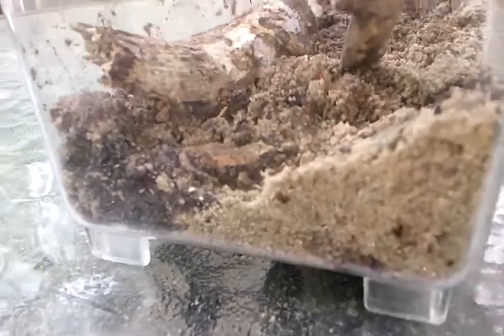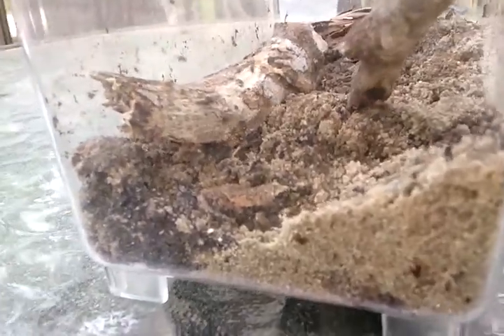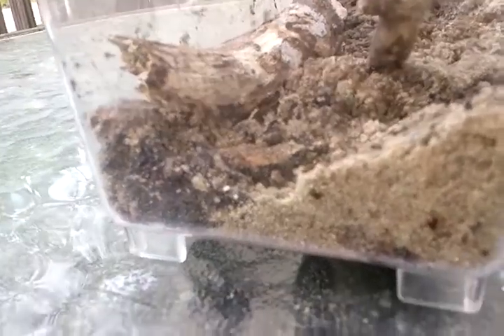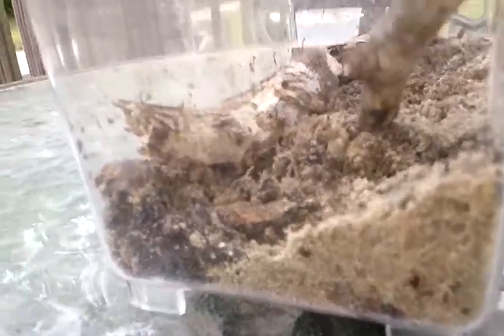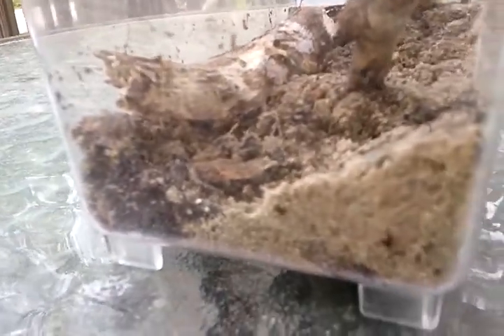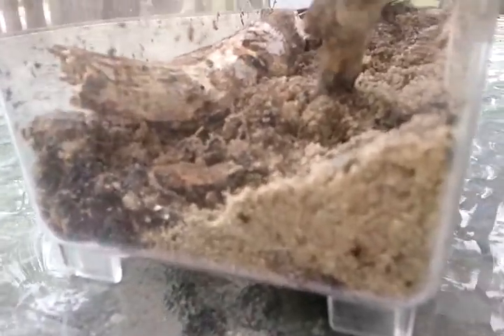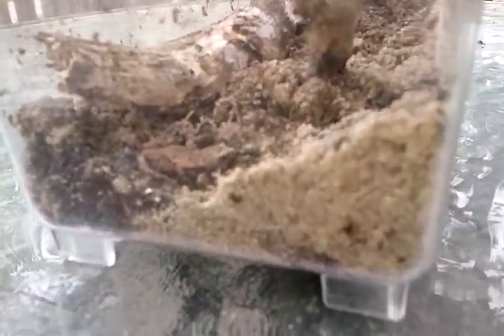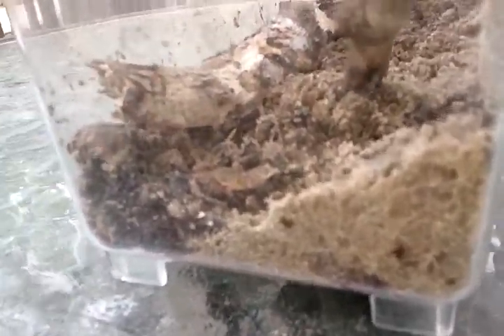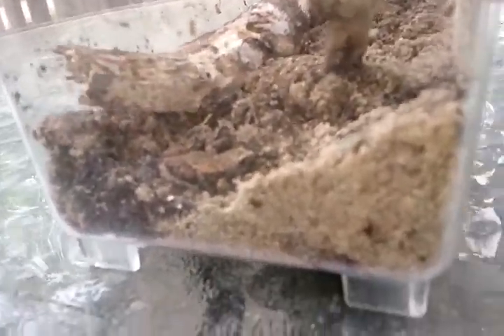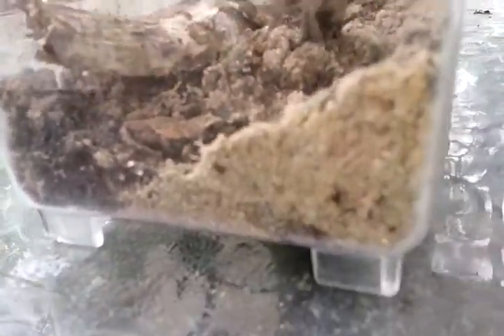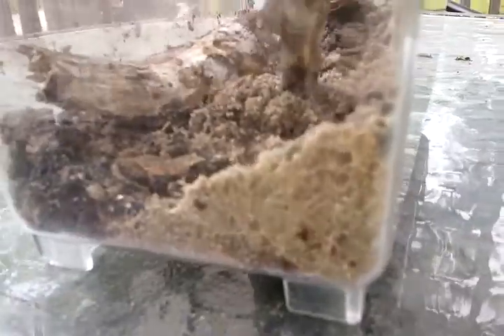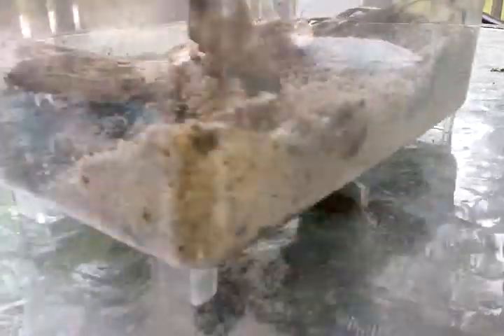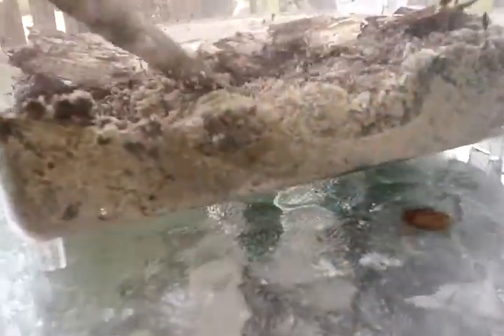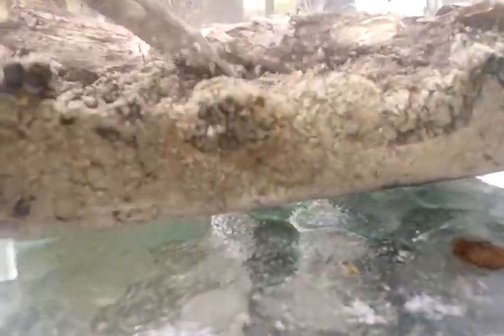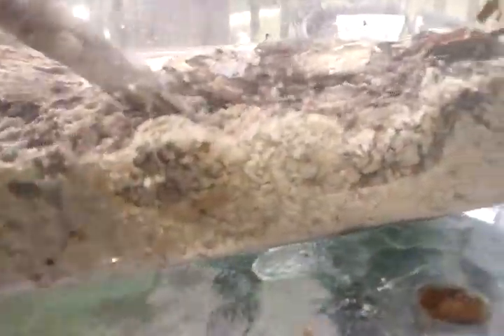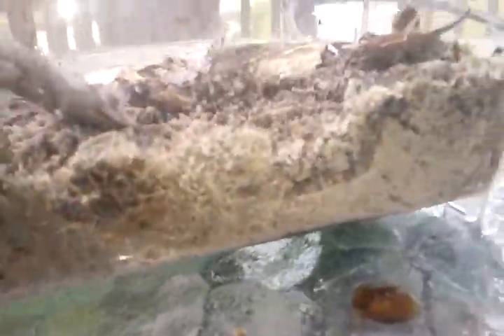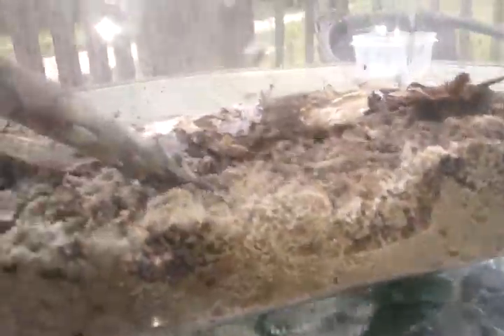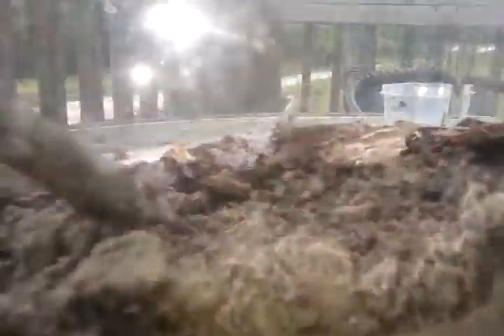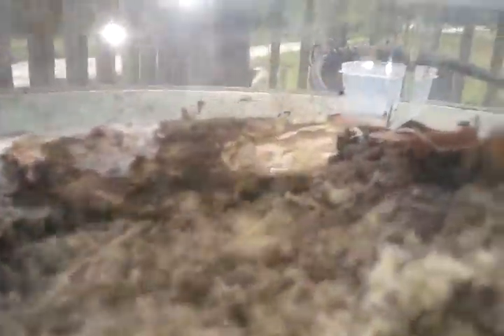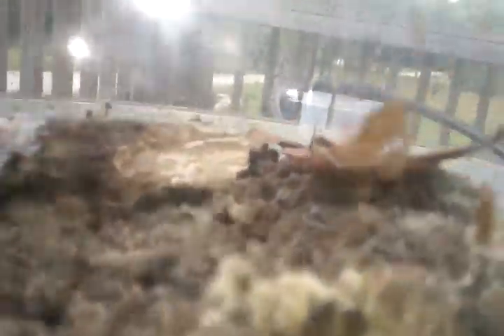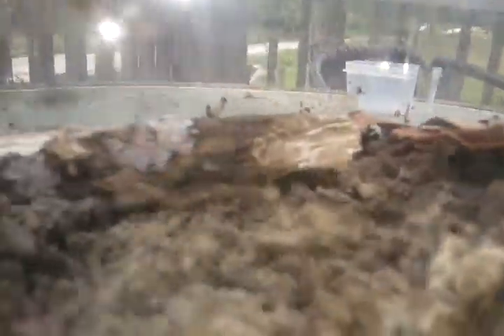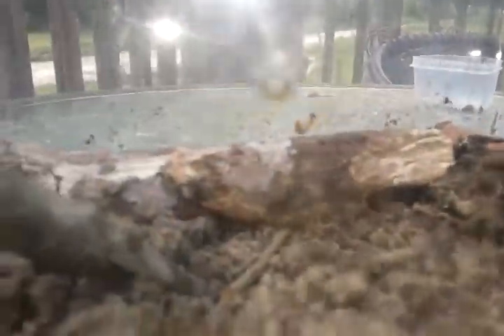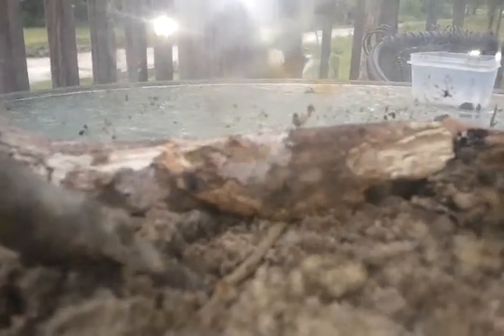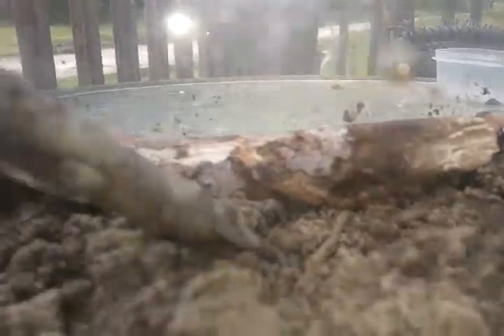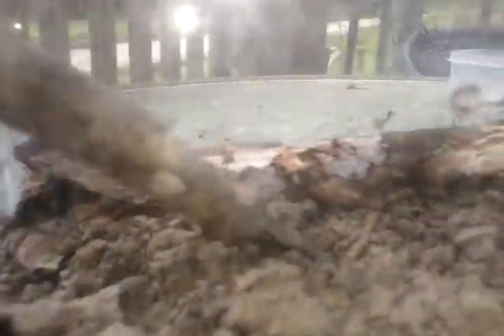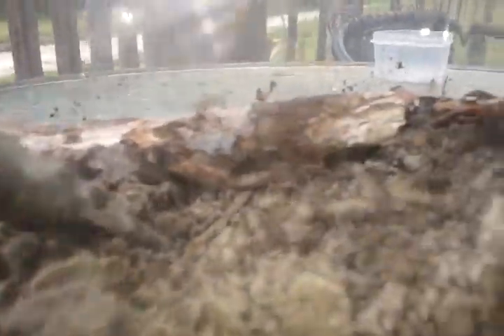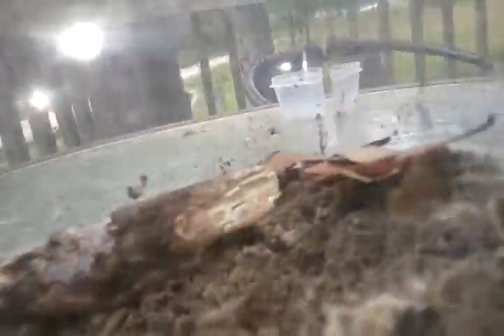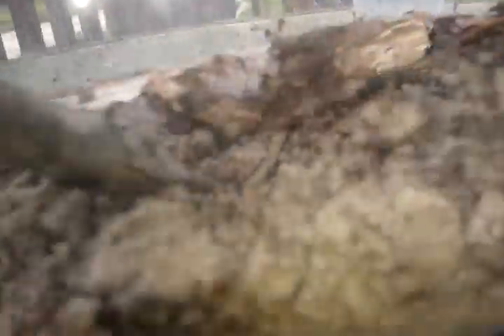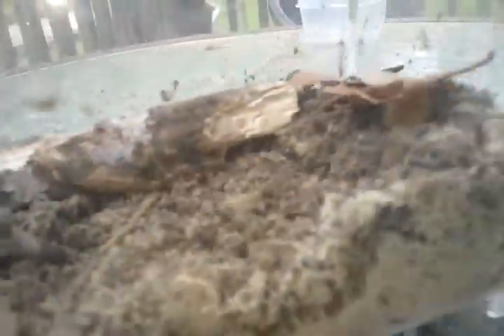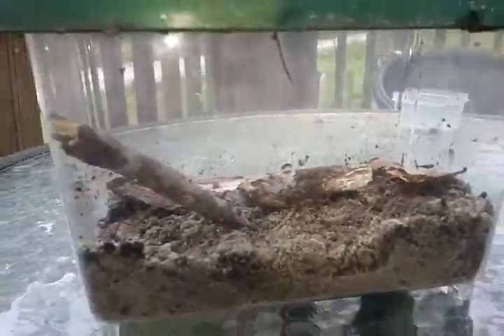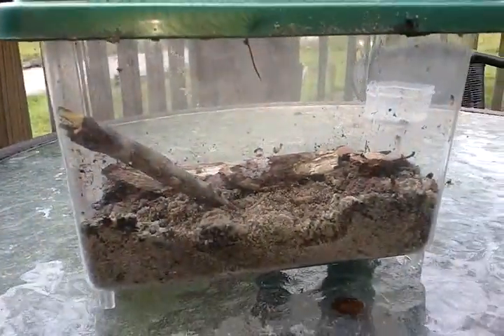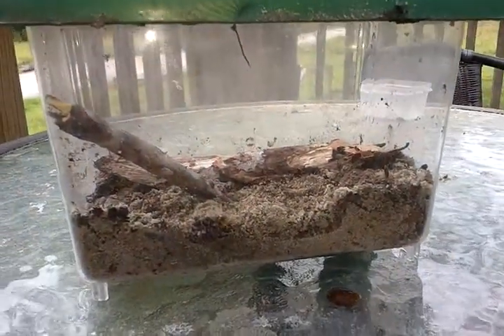Hello YouTube, this is Tyre Haas again with the Eastern Narrow Mouth Toad tank setup. All I have is some dirt mixed with some sand, small dried leaves, two sticks, and this is just a small carrier tank.